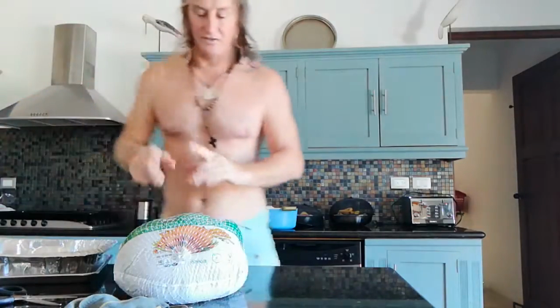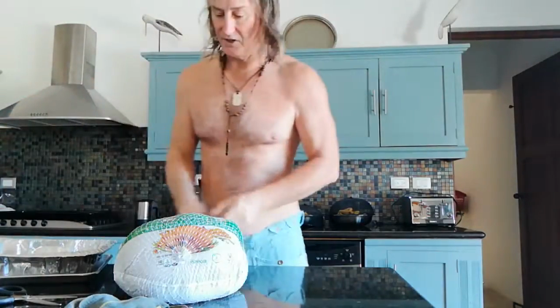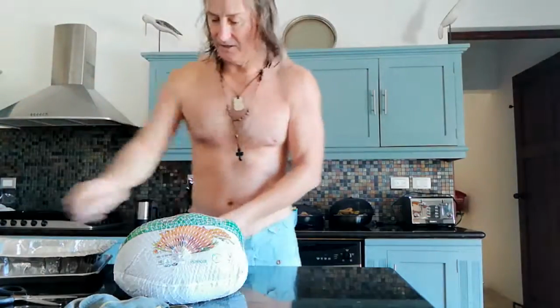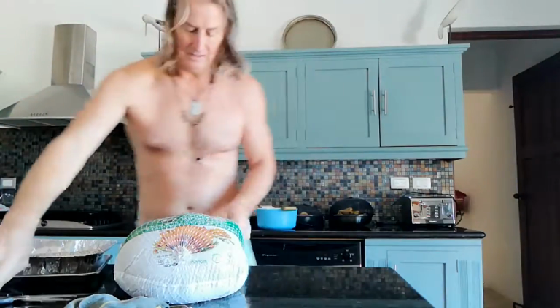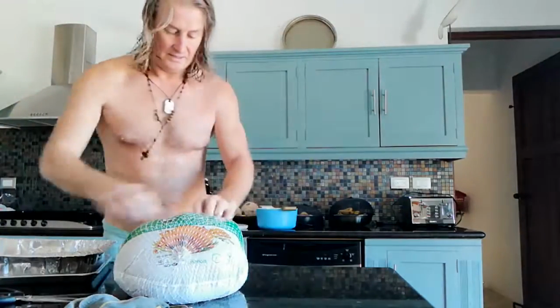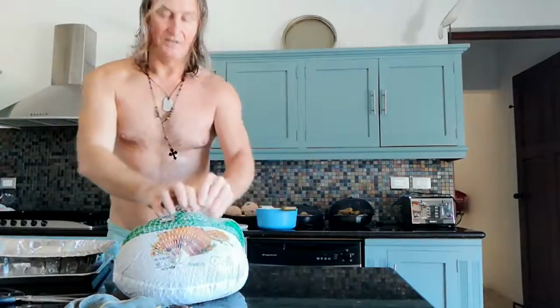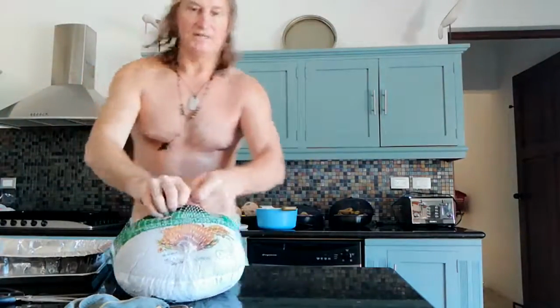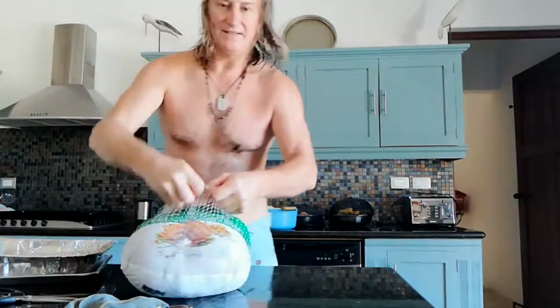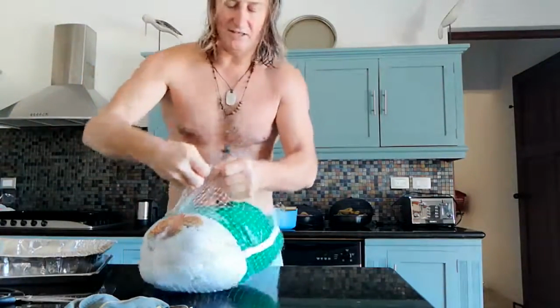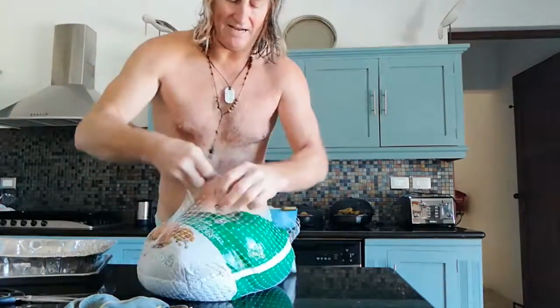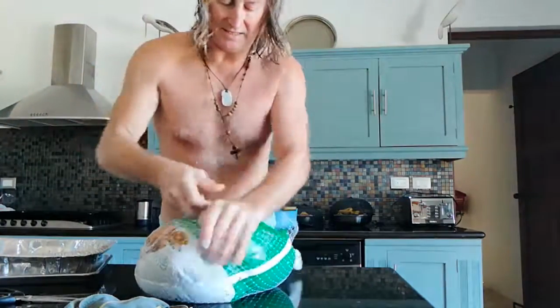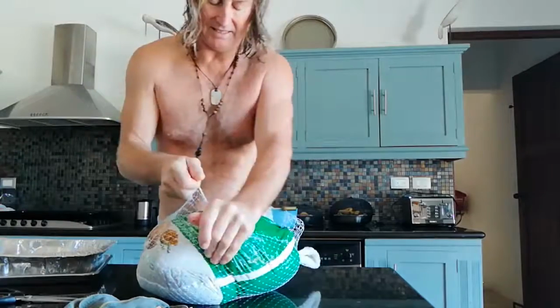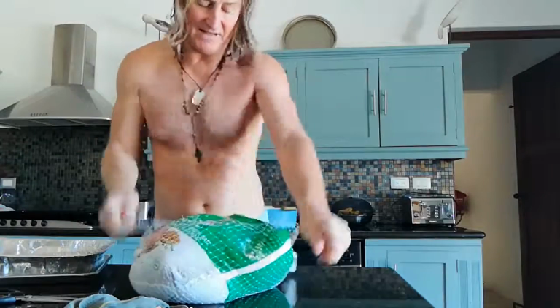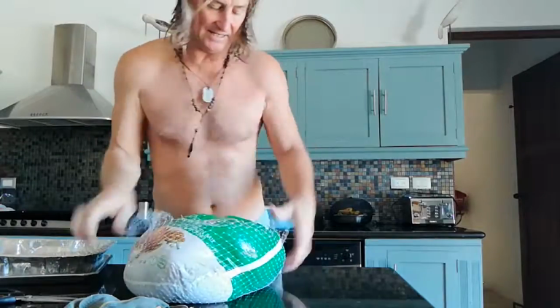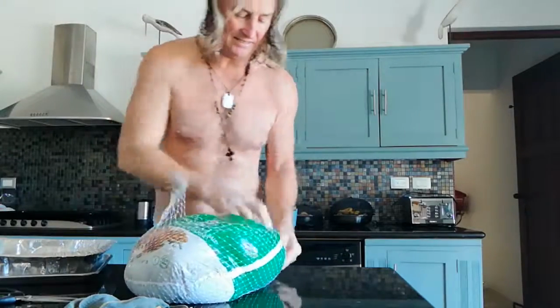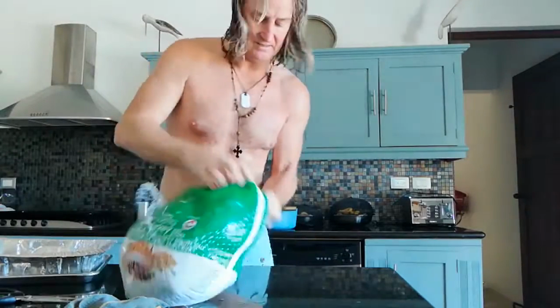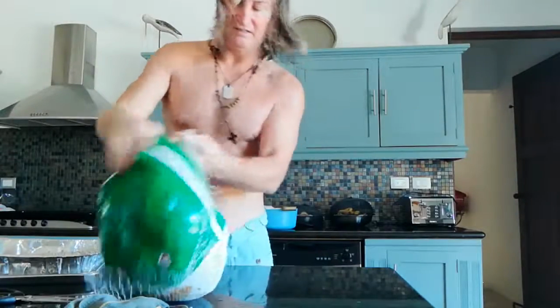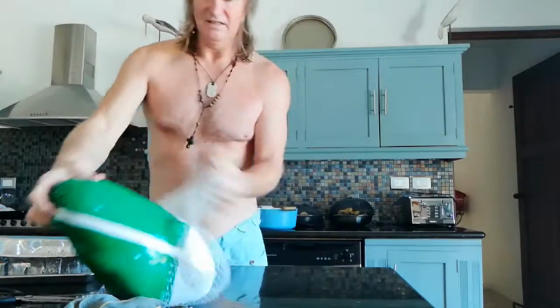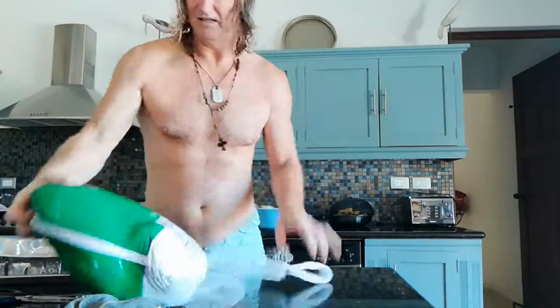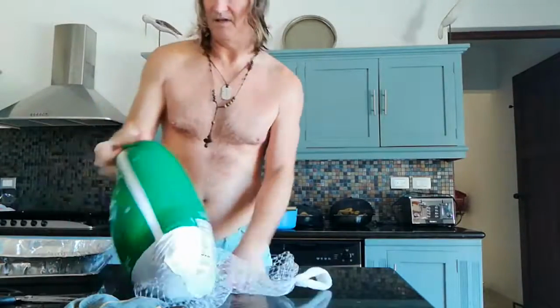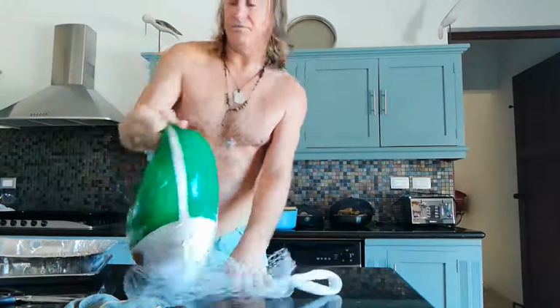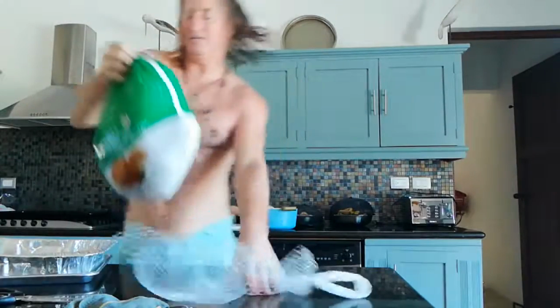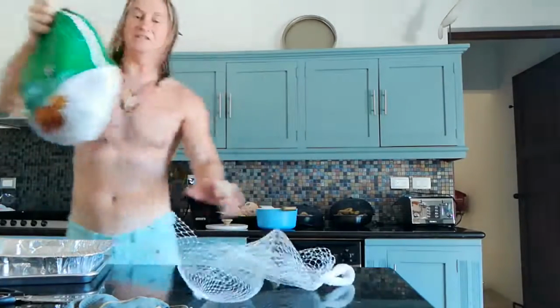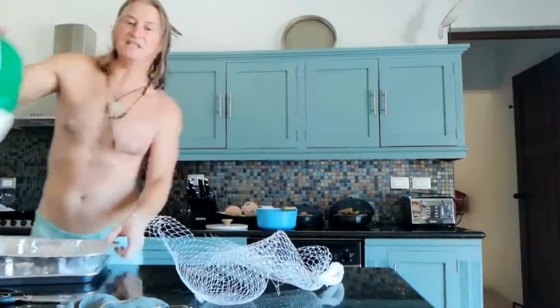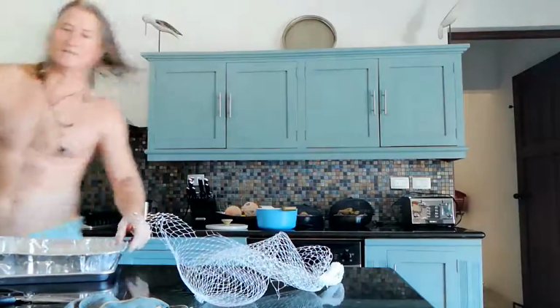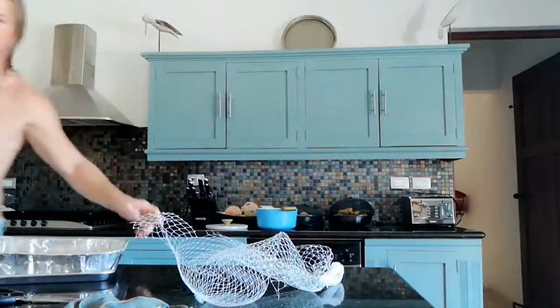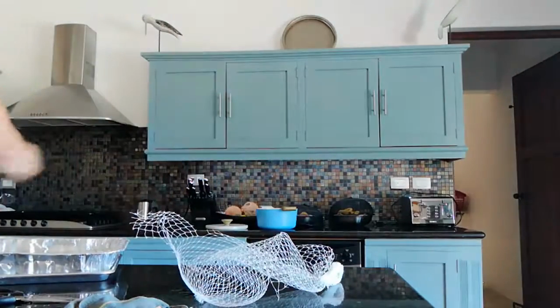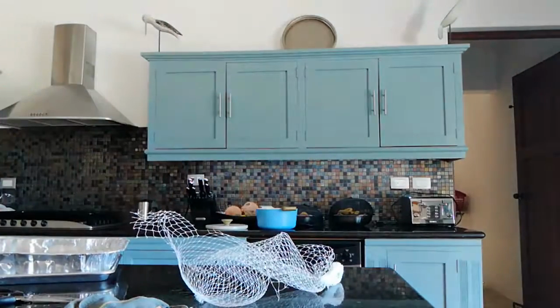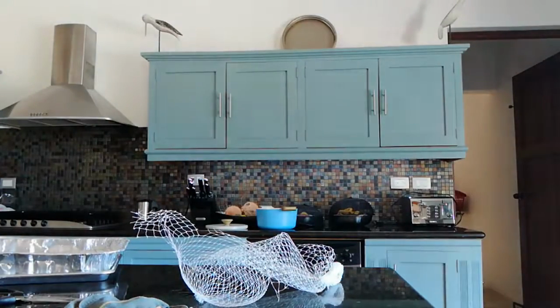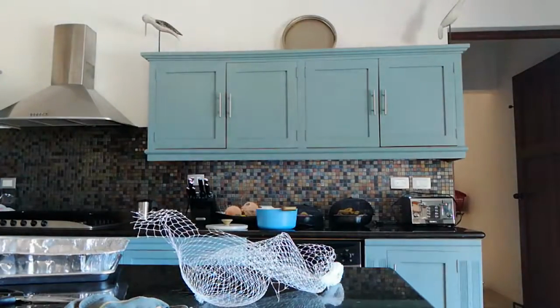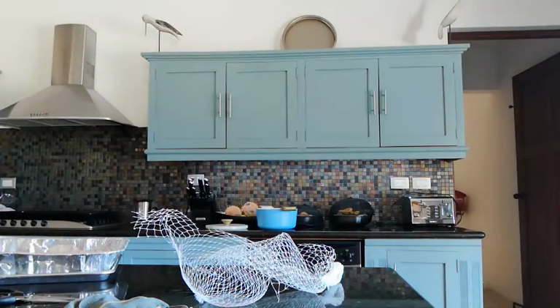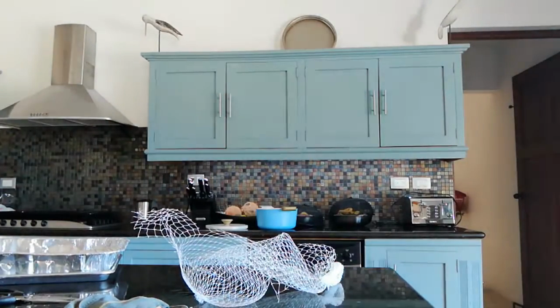So the oven's on. Now we're going to take this turkey out of its net and put it in the sink. So we're going over here.